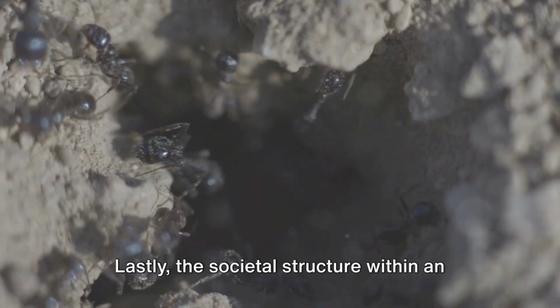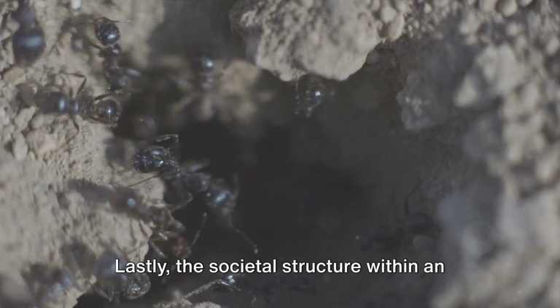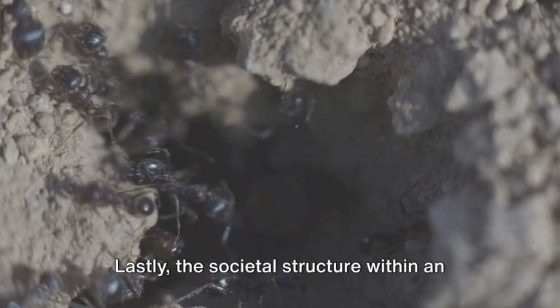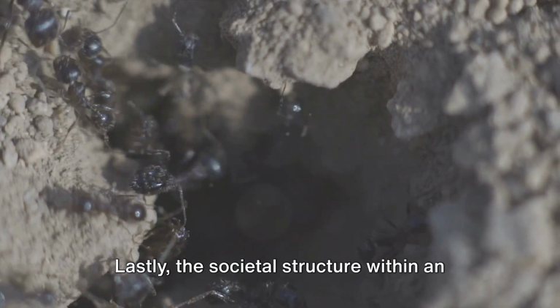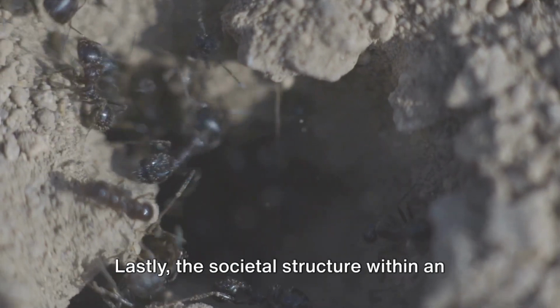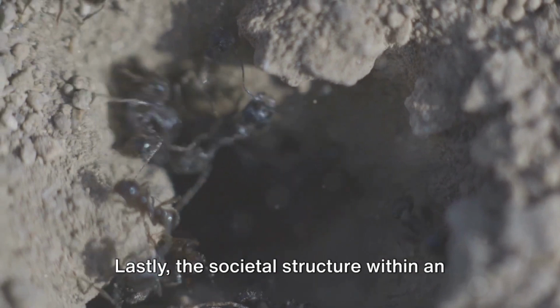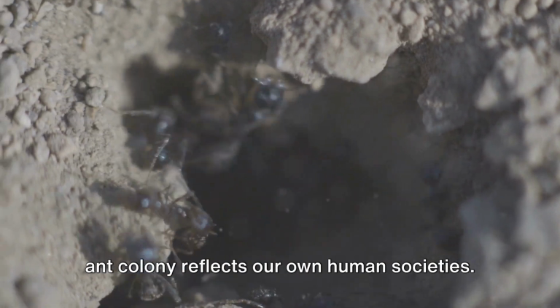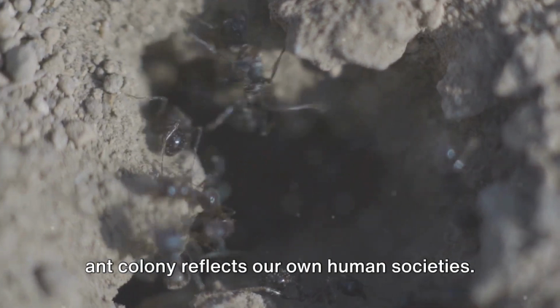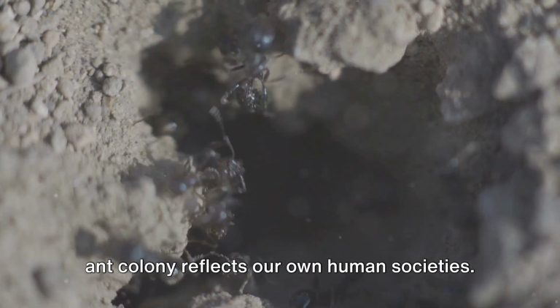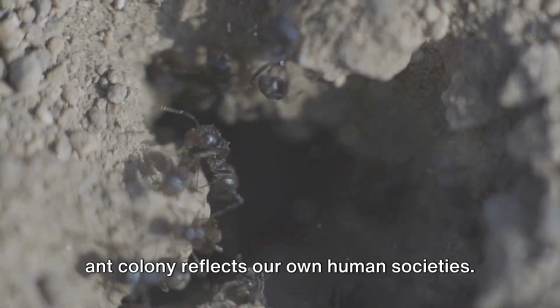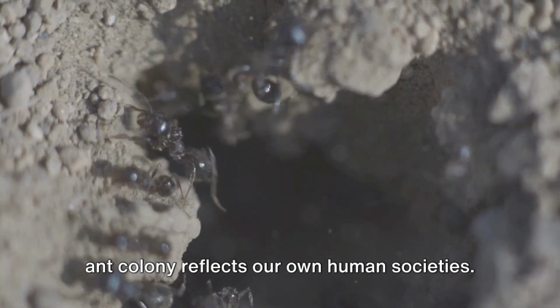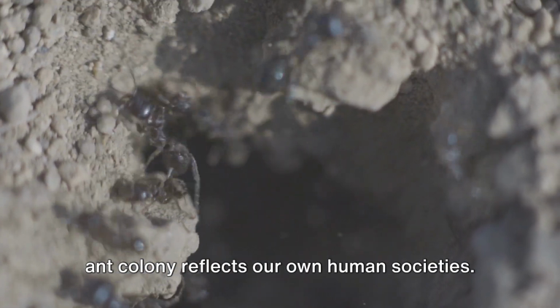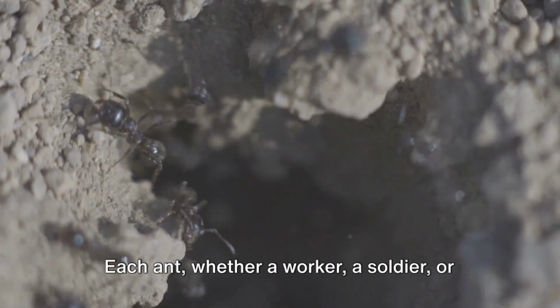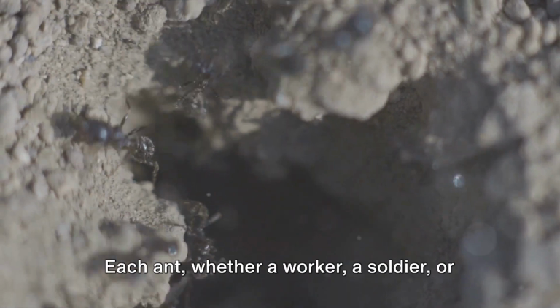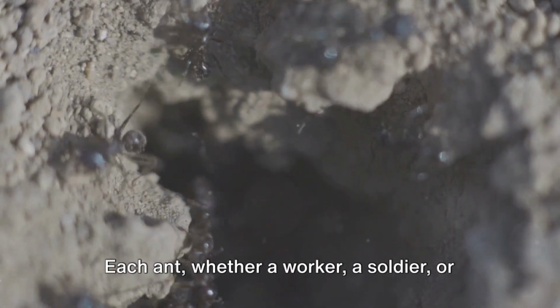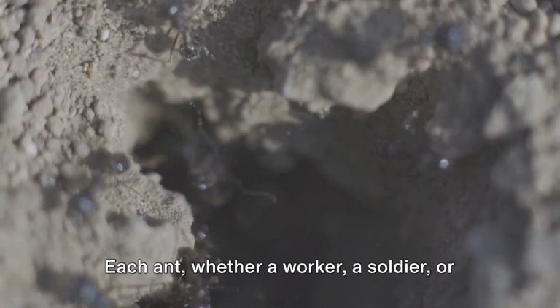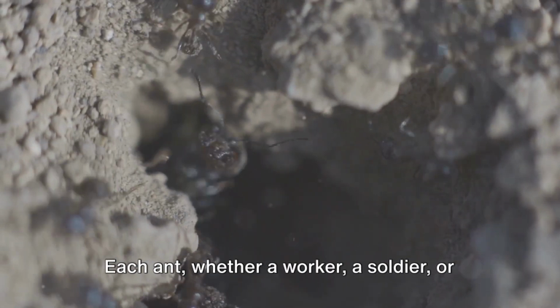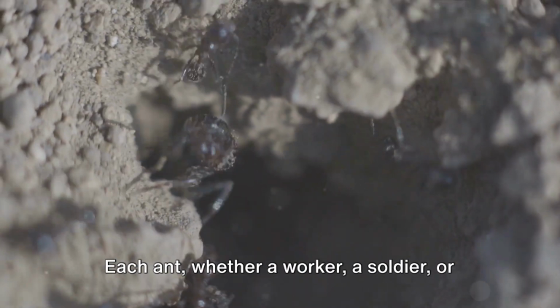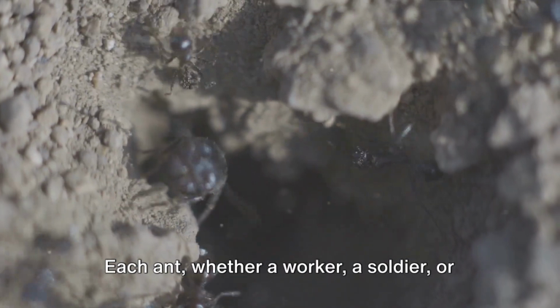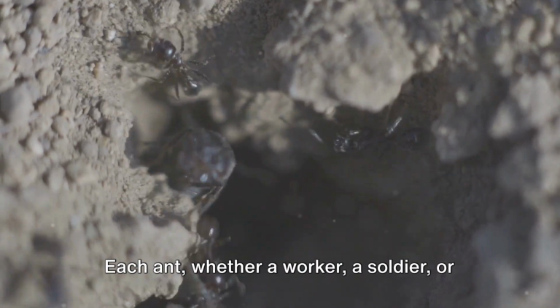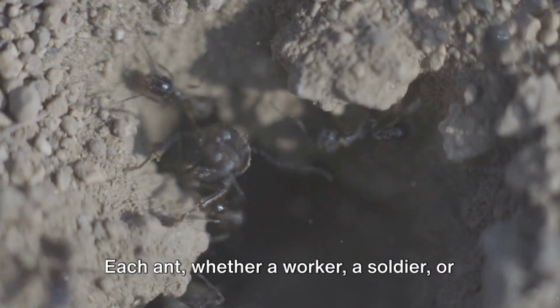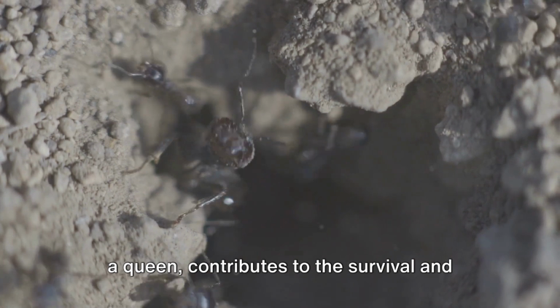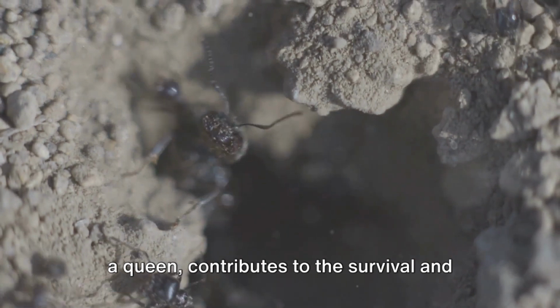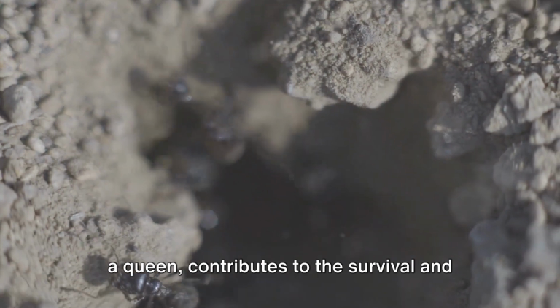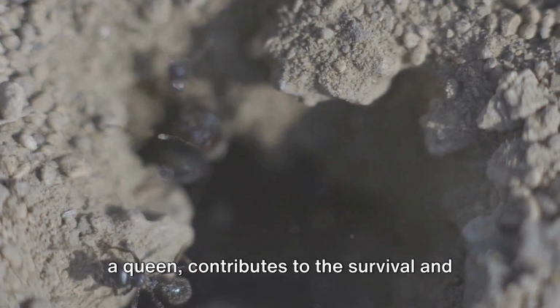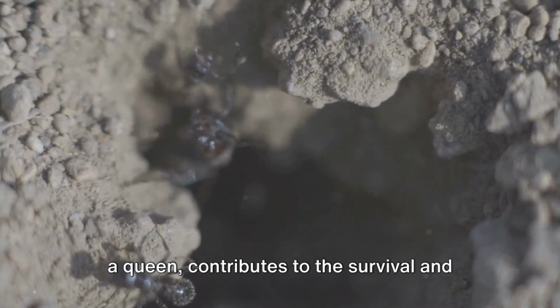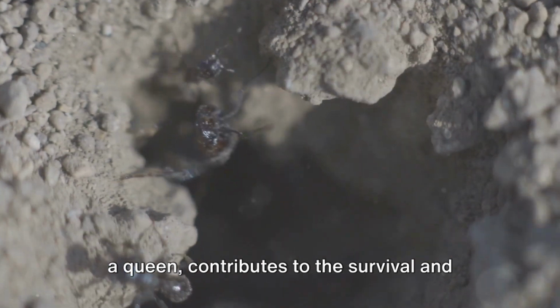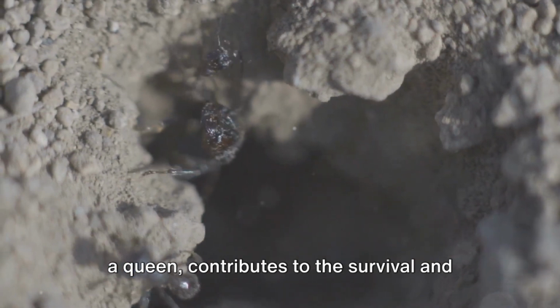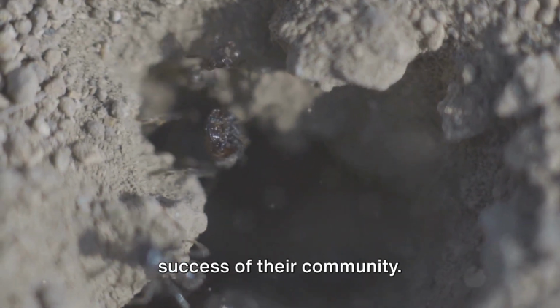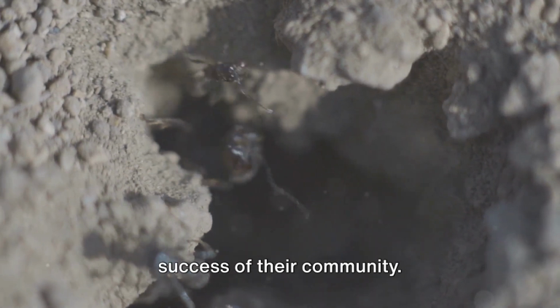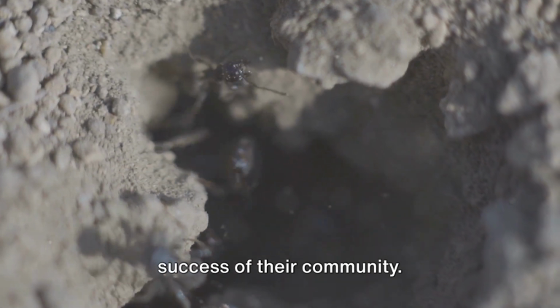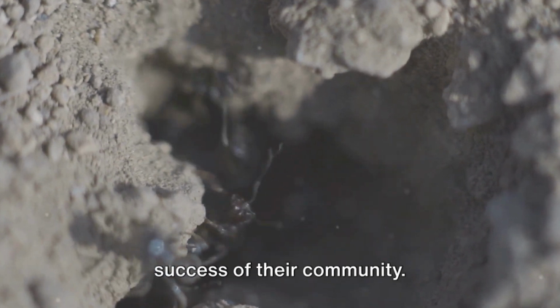Lastly, the societal structure within an ant colony reflects our own human societies. Each ant, whether a worker, a soldier, or a queen, contributes to the survival and success of their community.